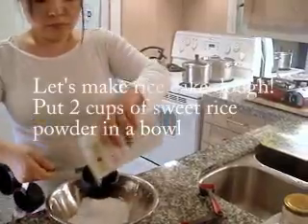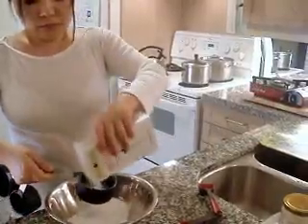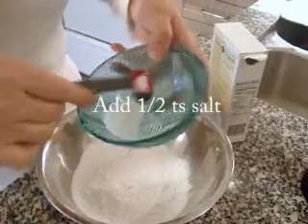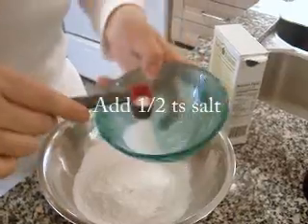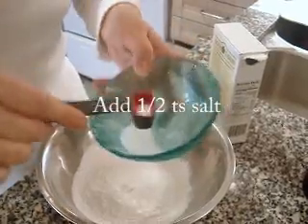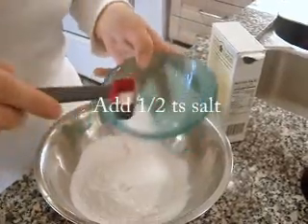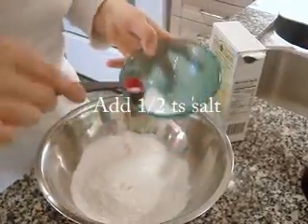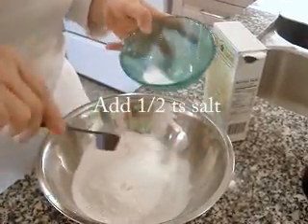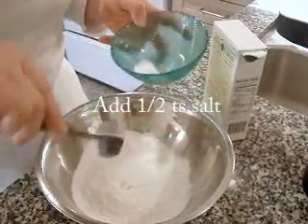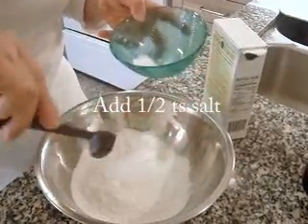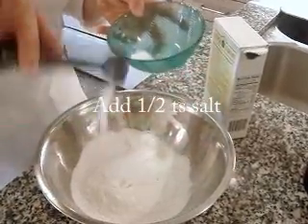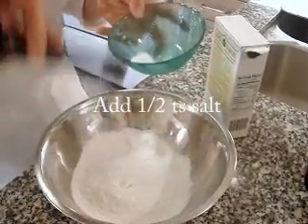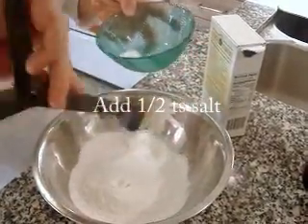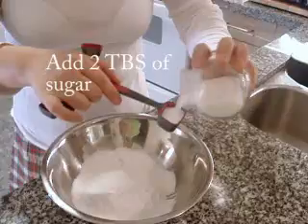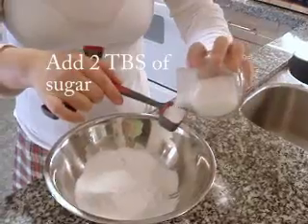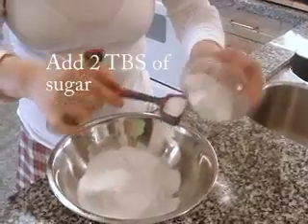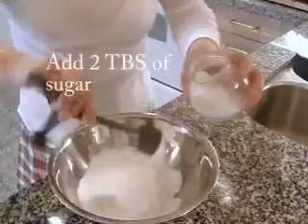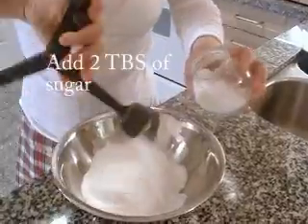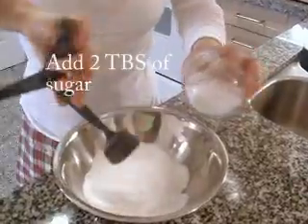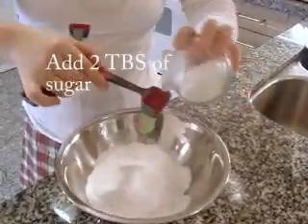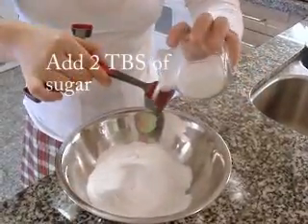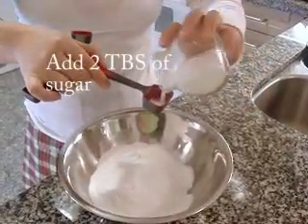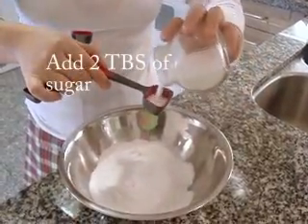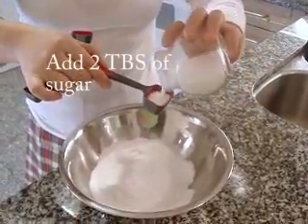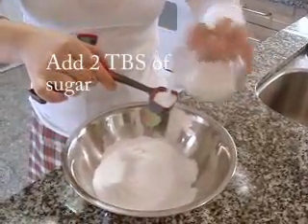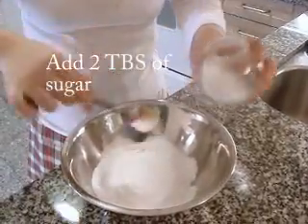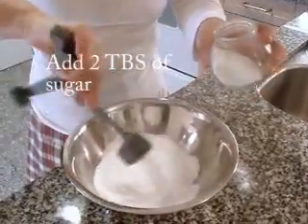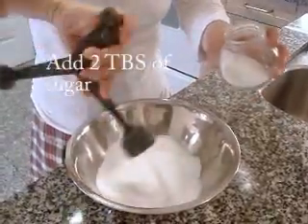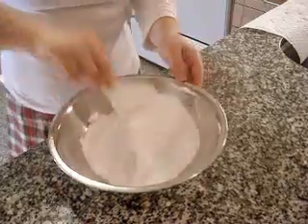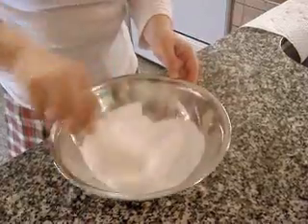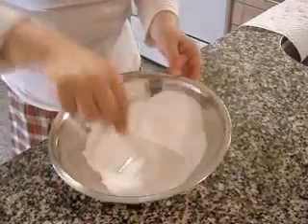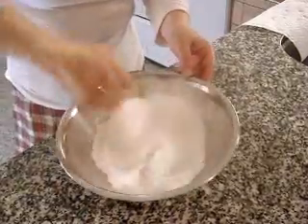Half a teaspoon of salt, two tablespoons of sugar. Mix well.